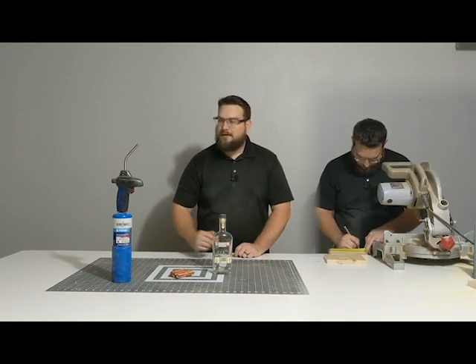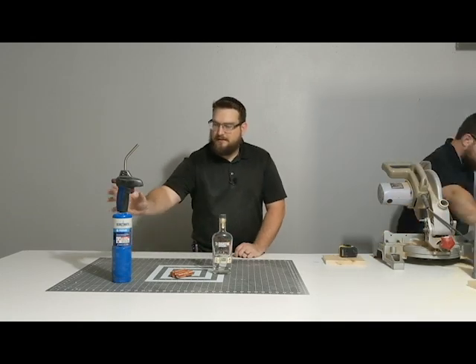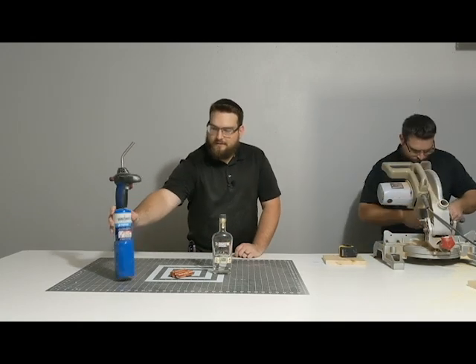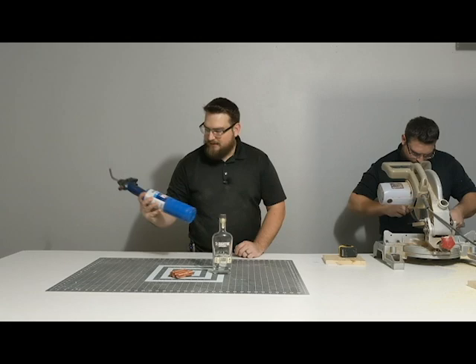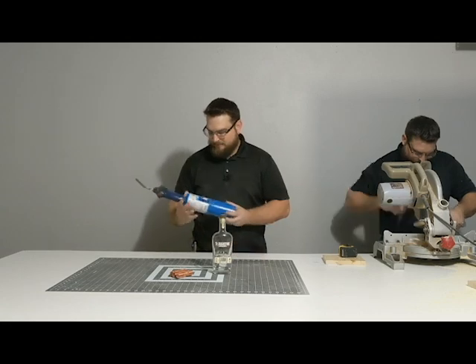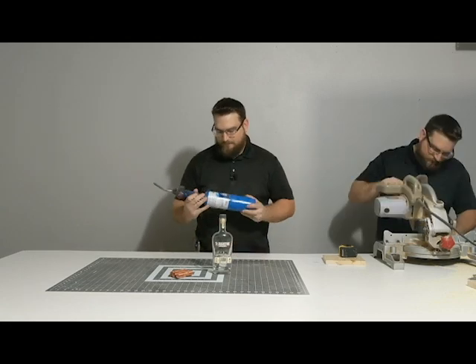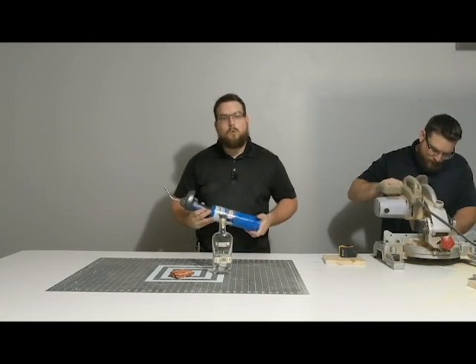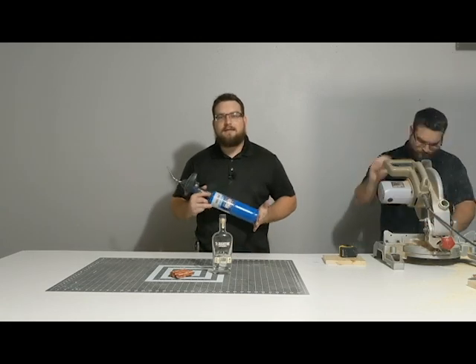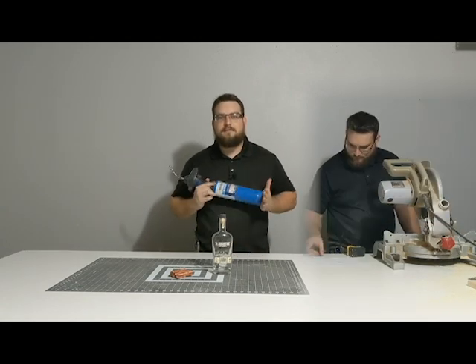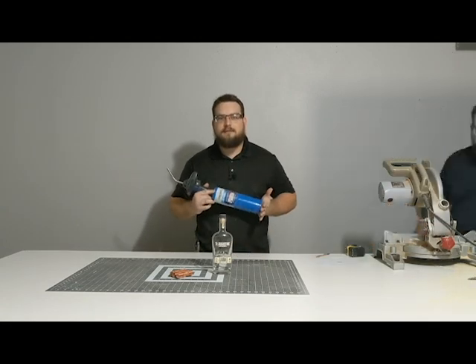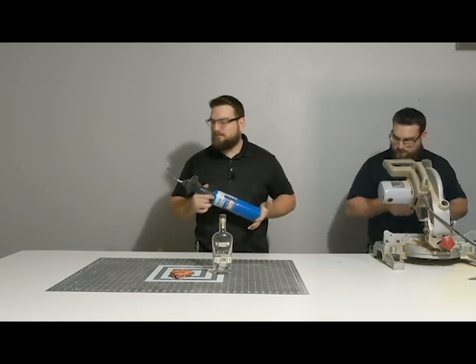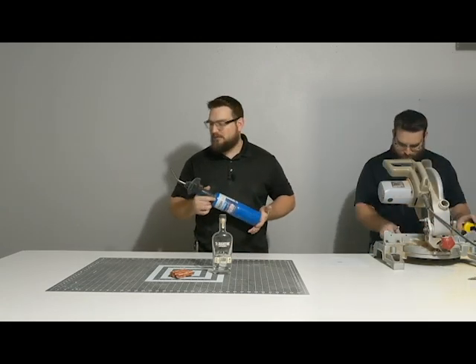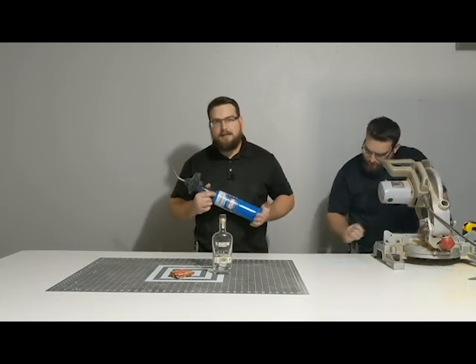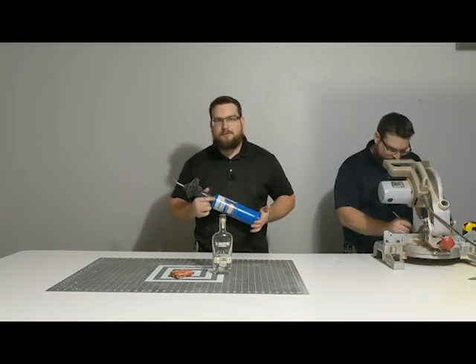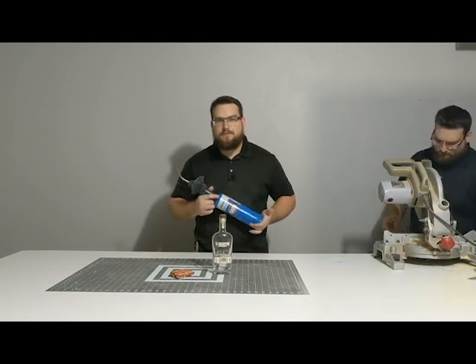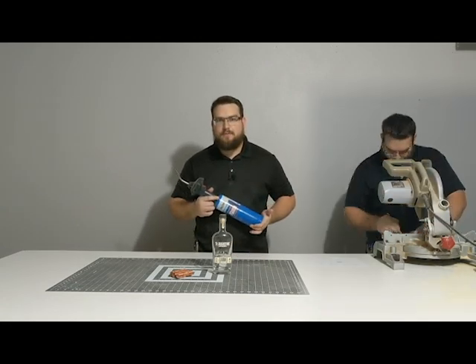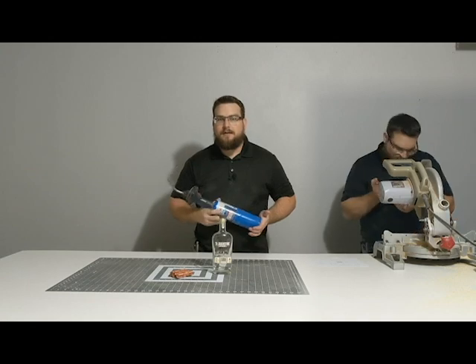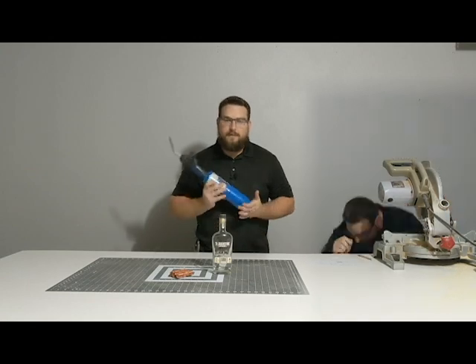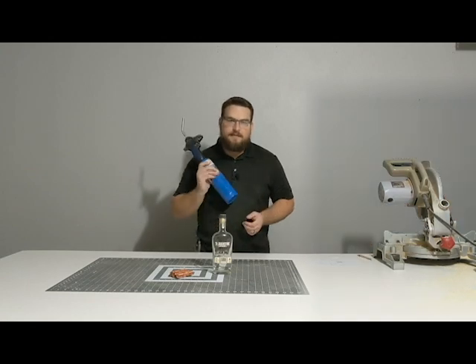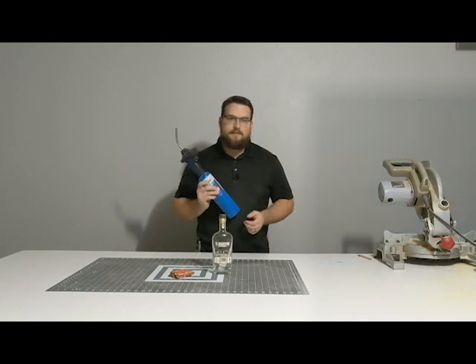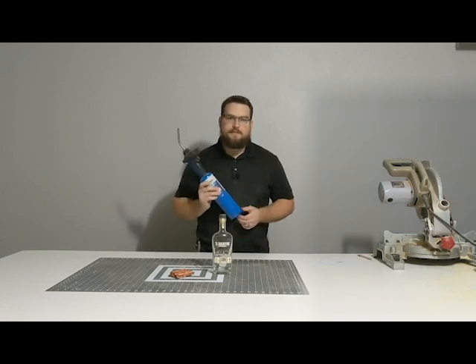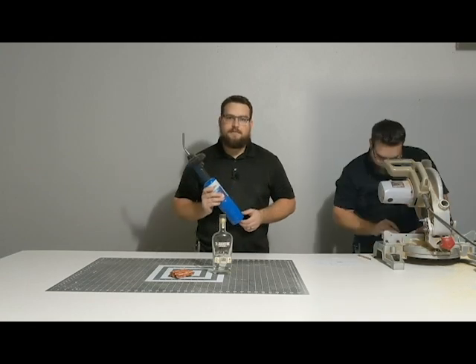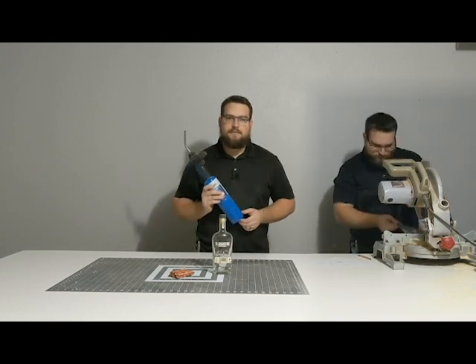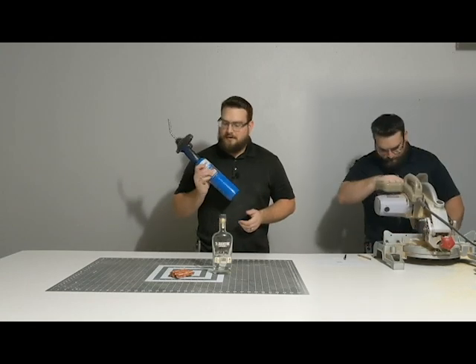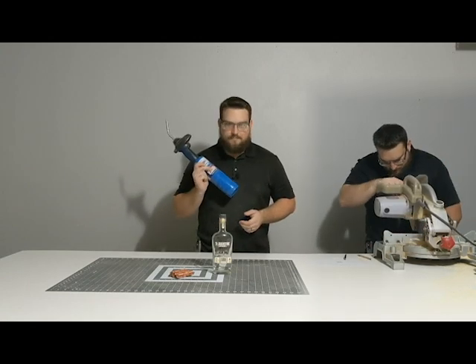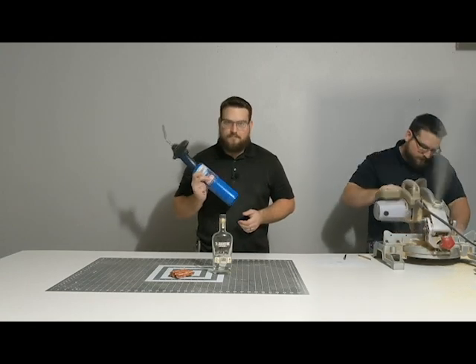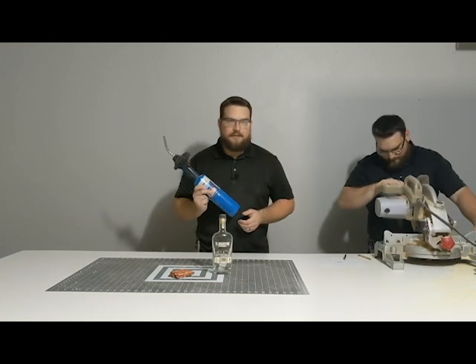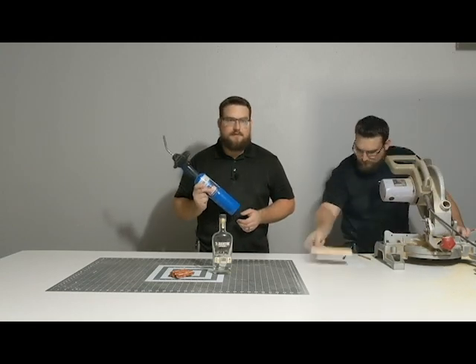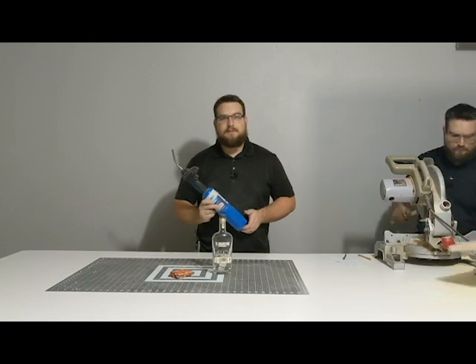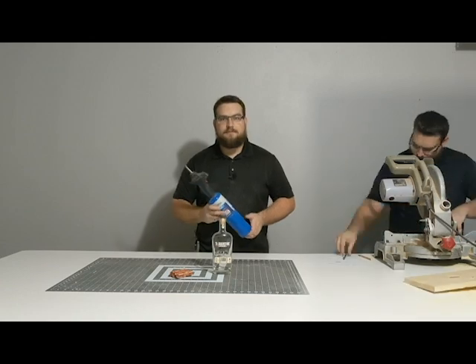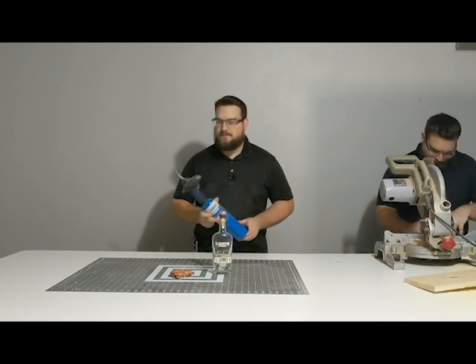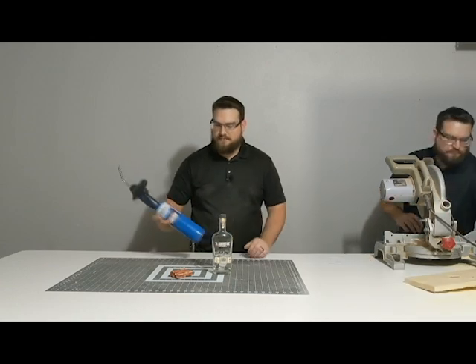I have a benzo-matic torch - that's what I'm going to use to burn the wood. Be very safe with this if you try this. Don't burn your hands, don't burn your house down. Be safe.